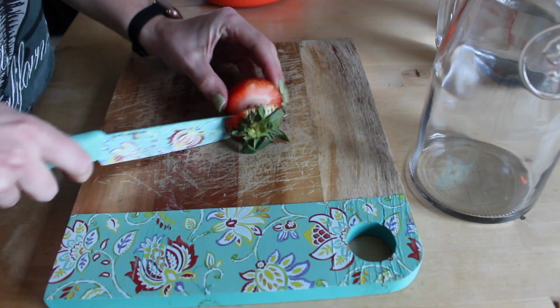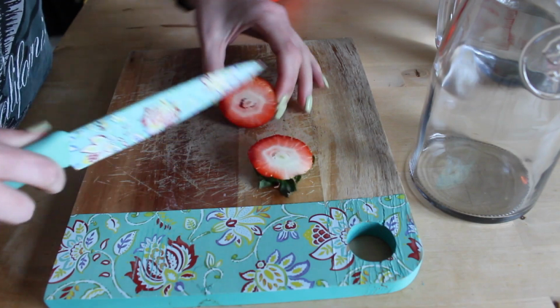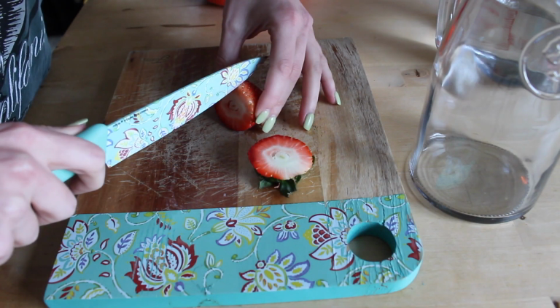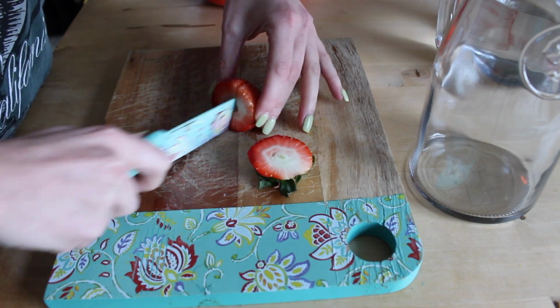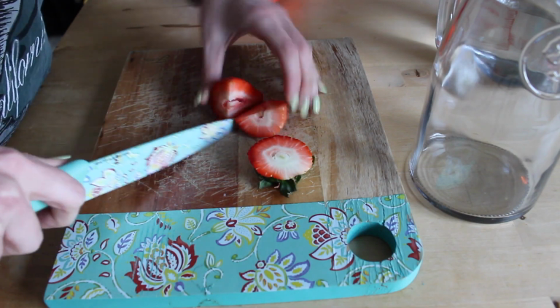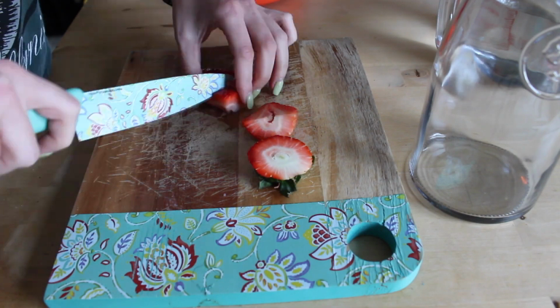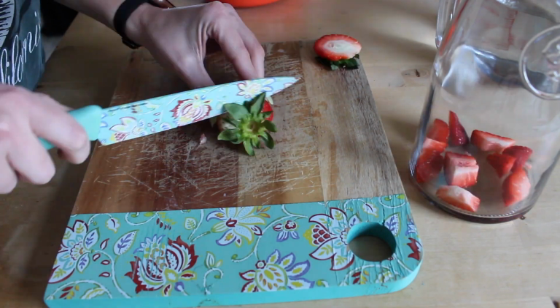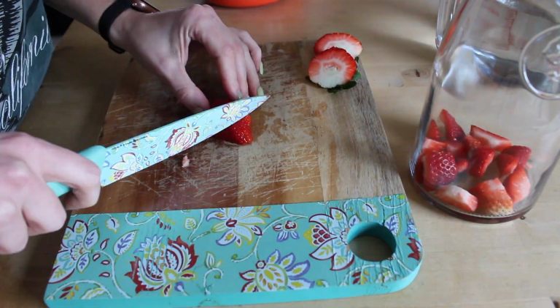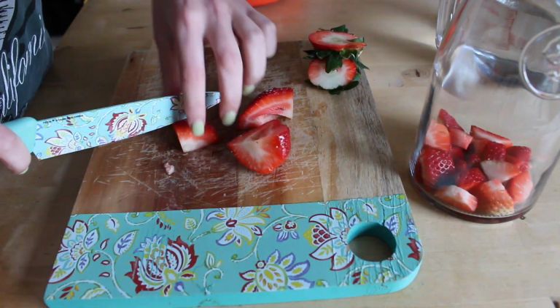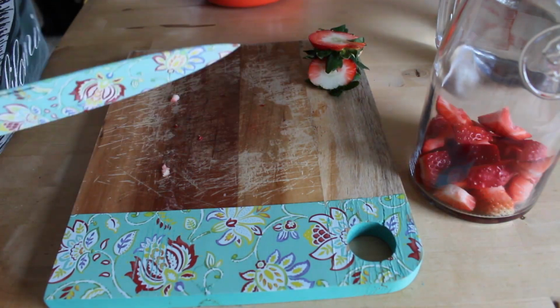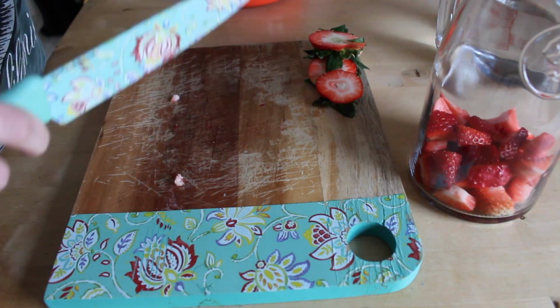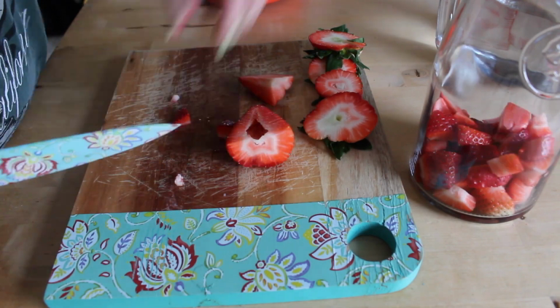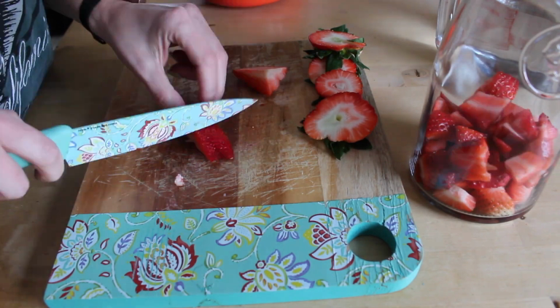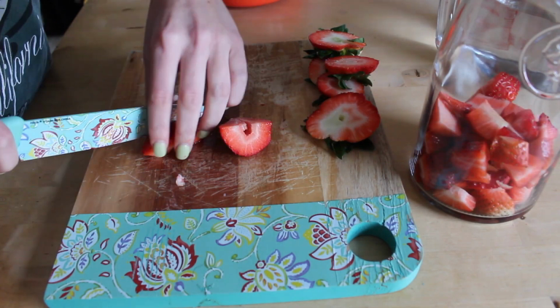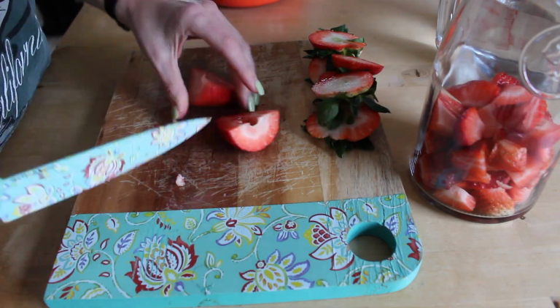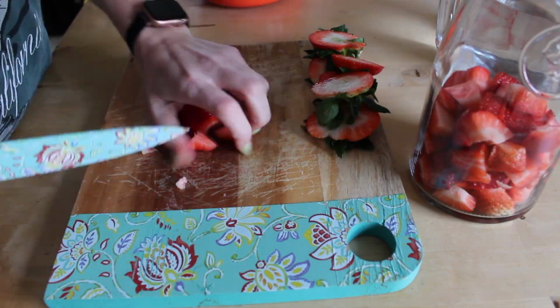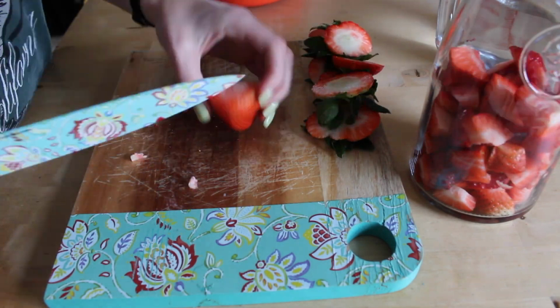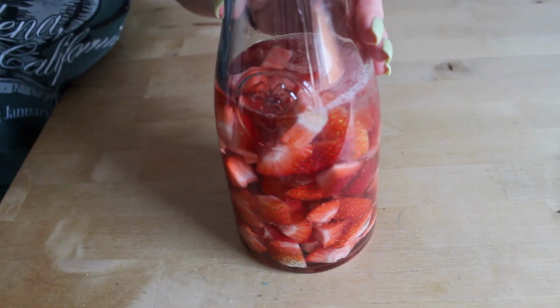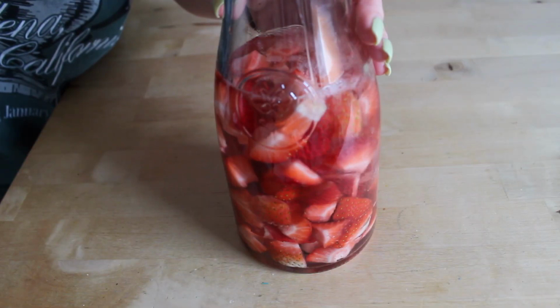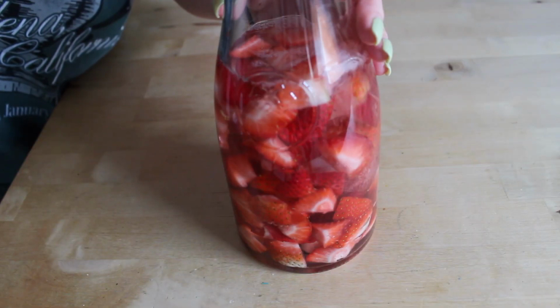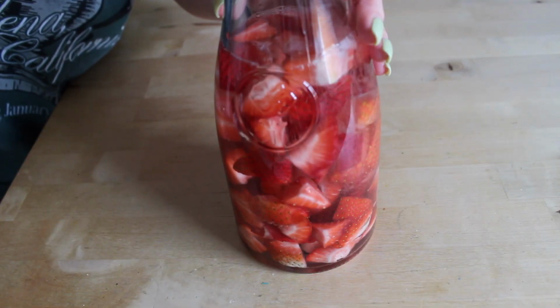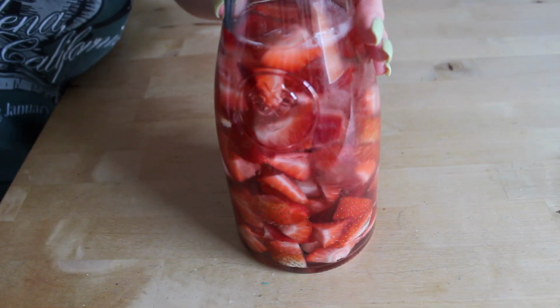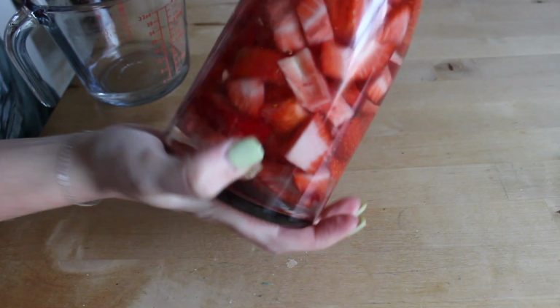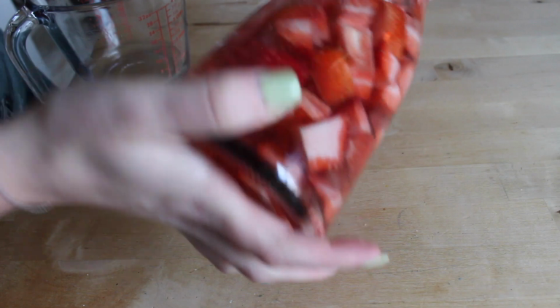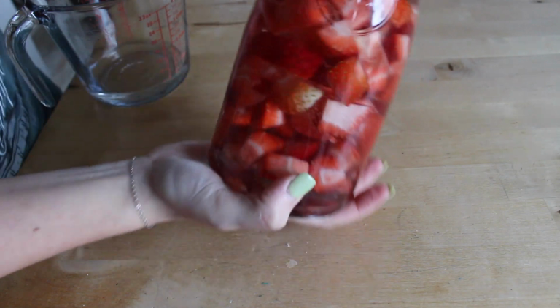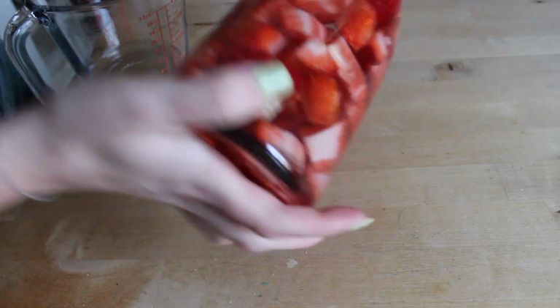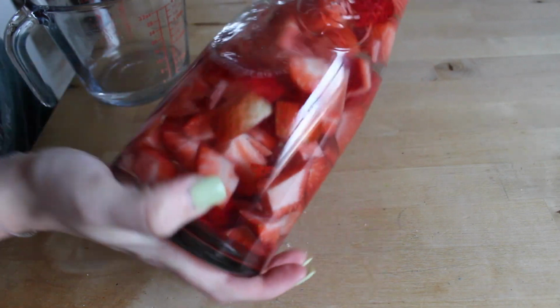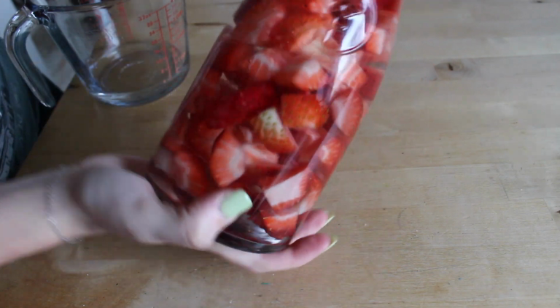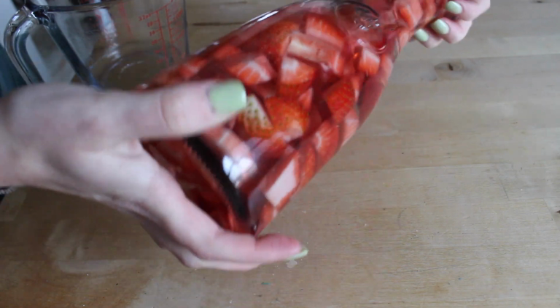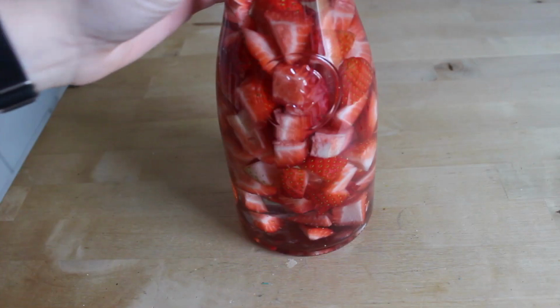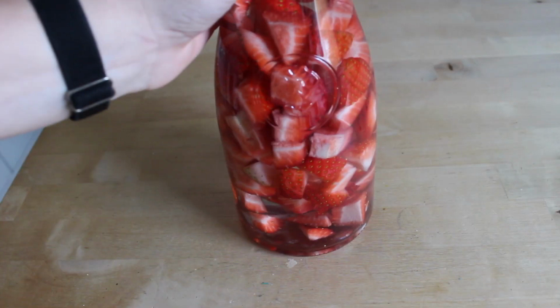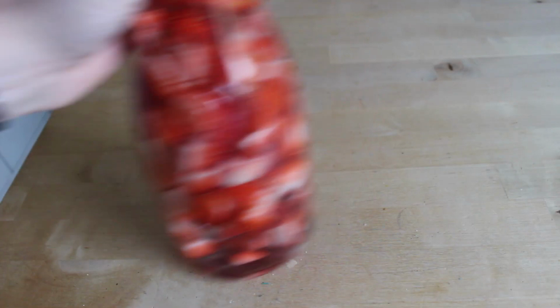First cut the strawberries up into pieces and put them in a glass container. Then fill it with the tequila. I shook mine up a bit just to make sure it's completely incorporated. Let it sit for a few days.